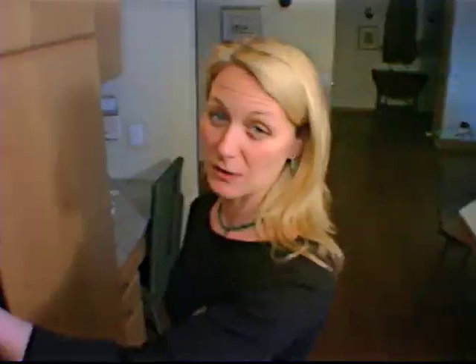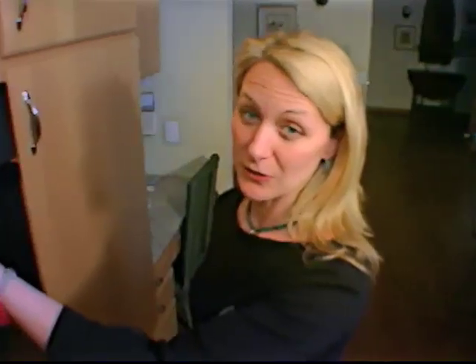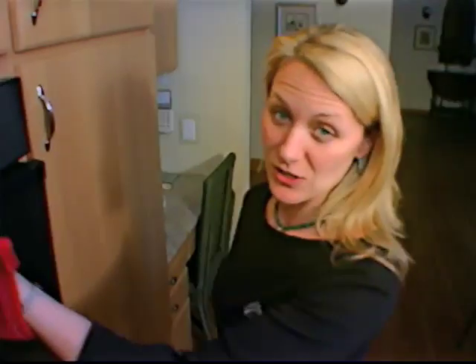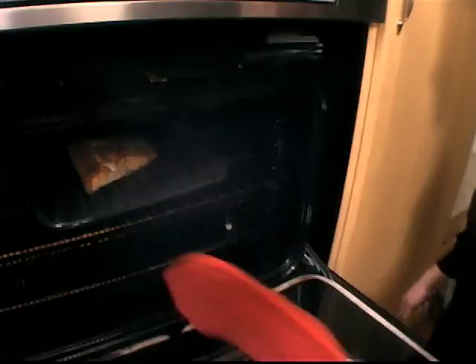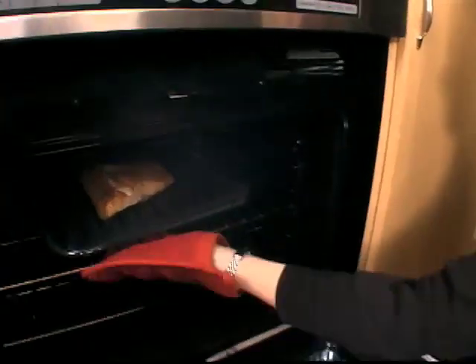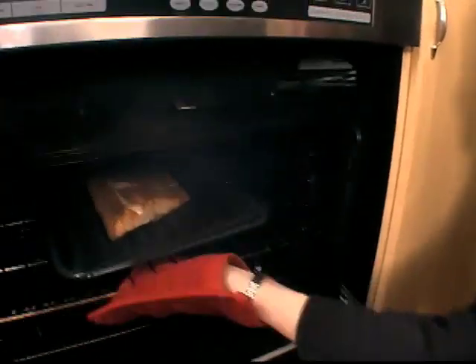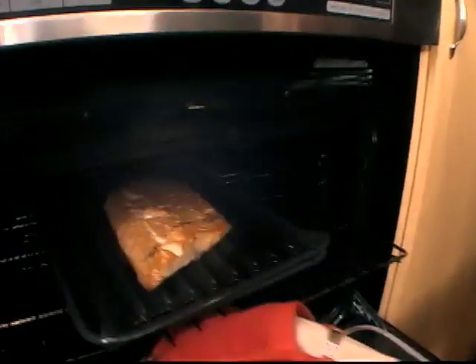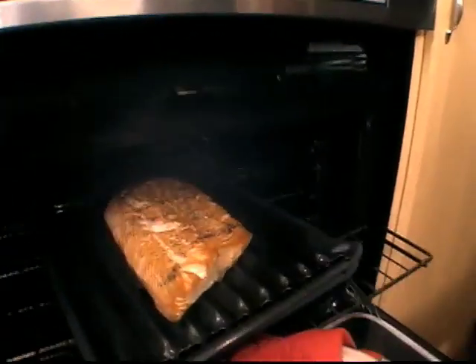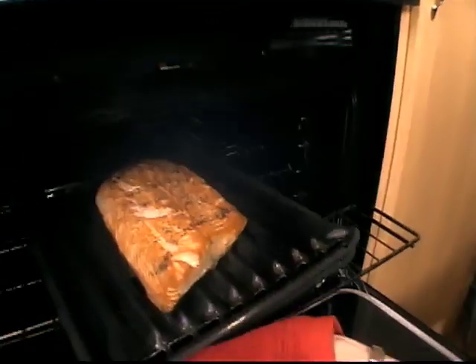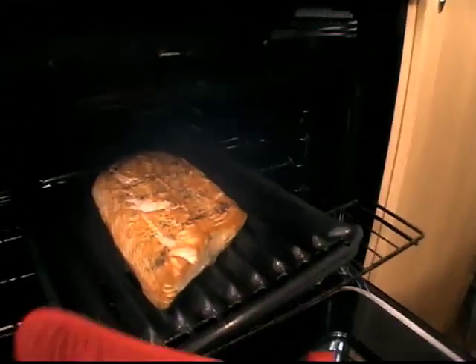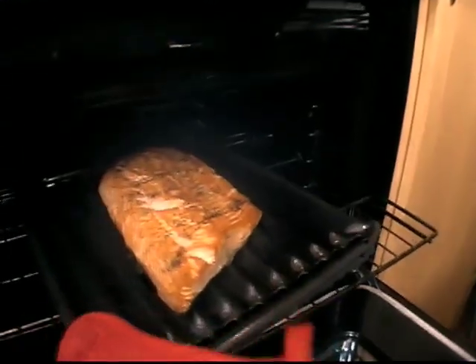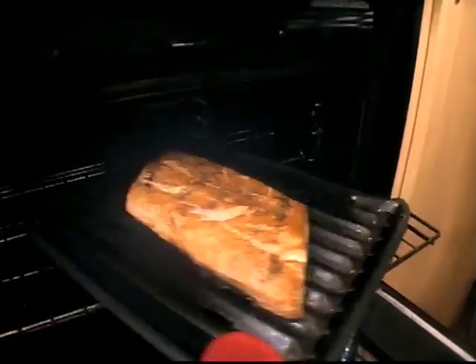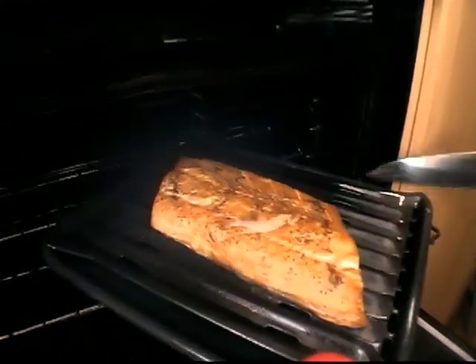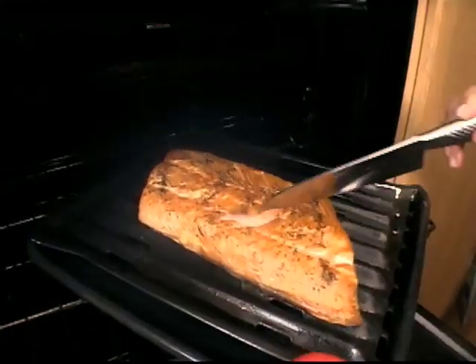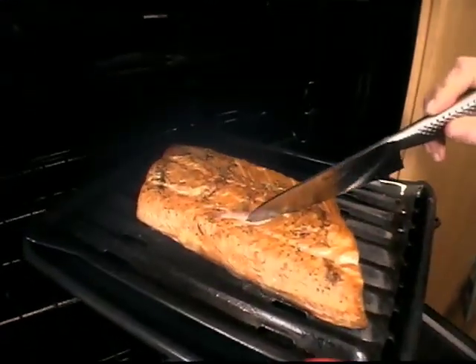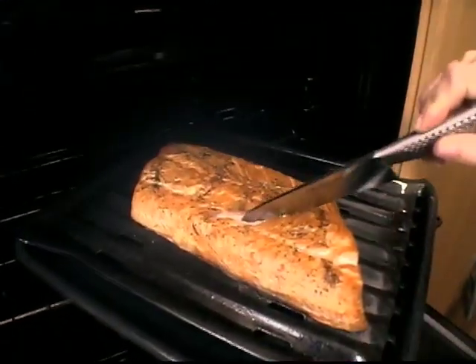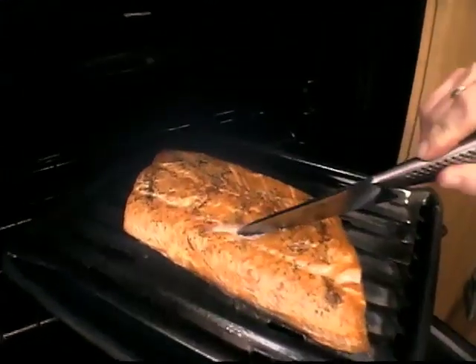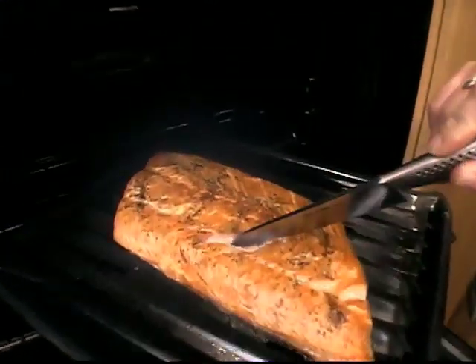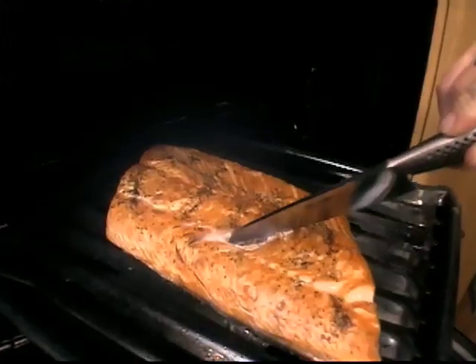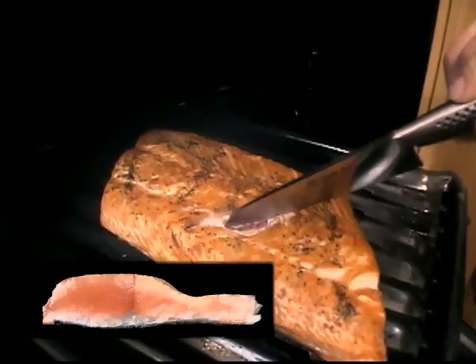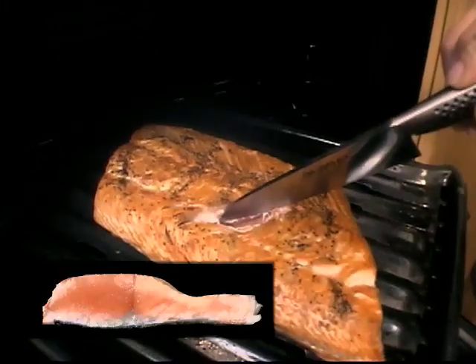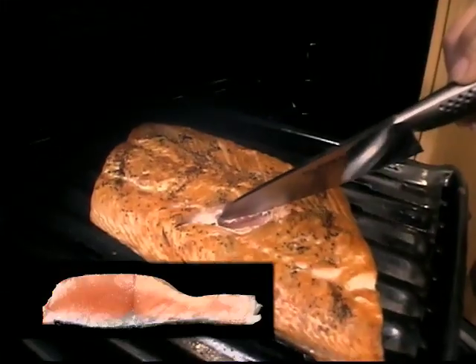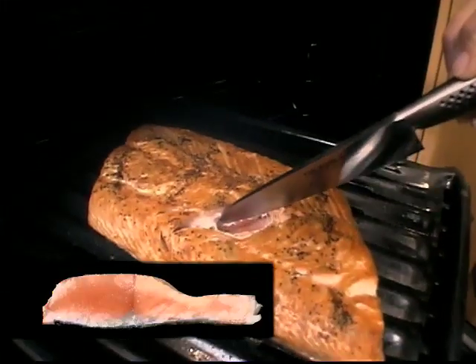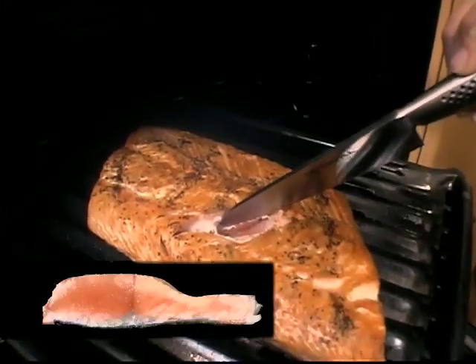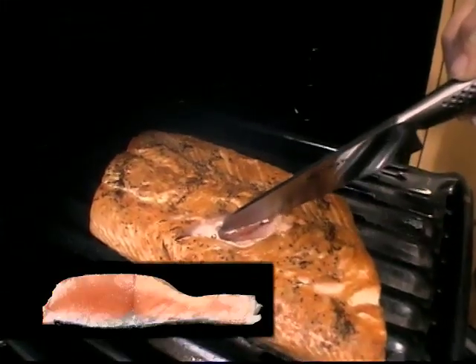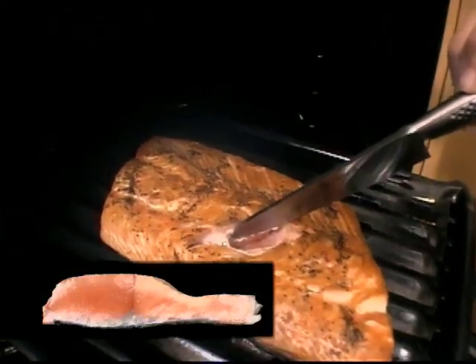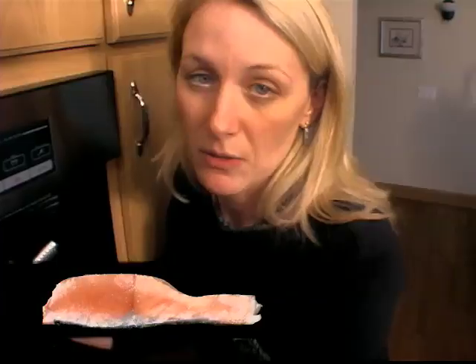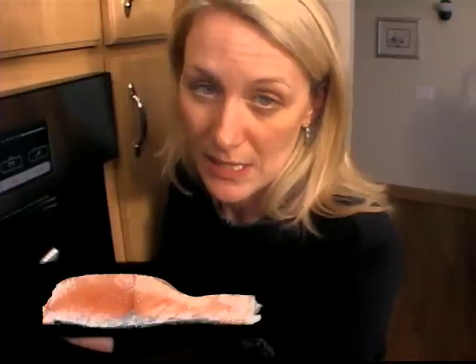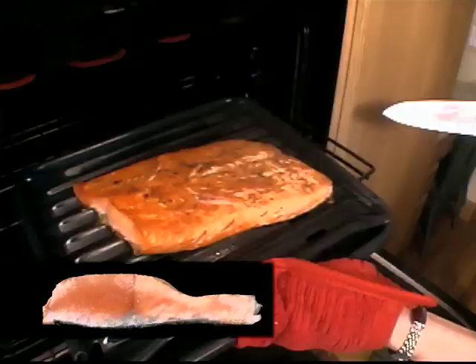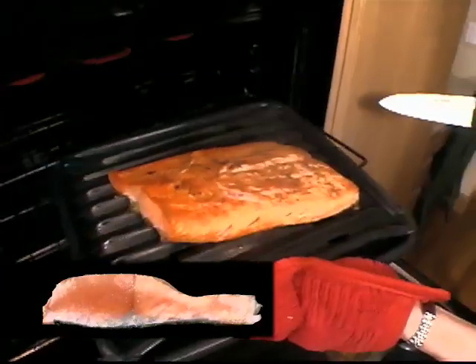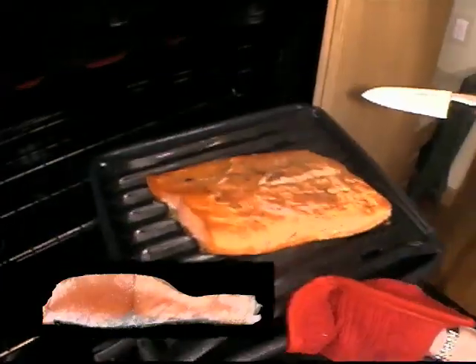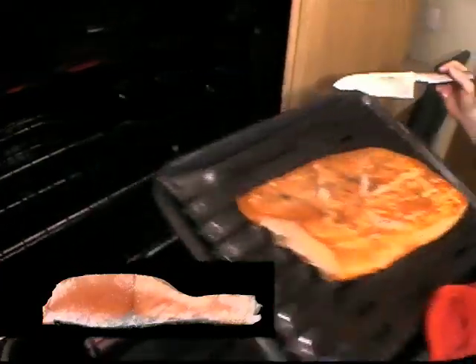We're going to go ahead and check the salmon. We're going to stick the very tip of the knife in the thickest part and it looks like it's just barely opaque. So our salmon's done — we're going to pull it out.